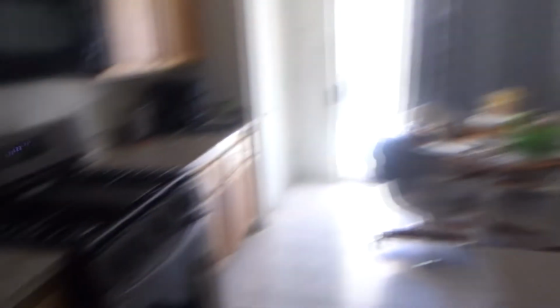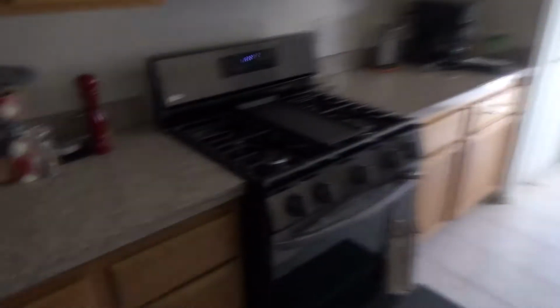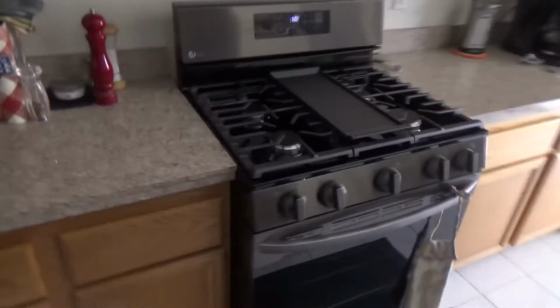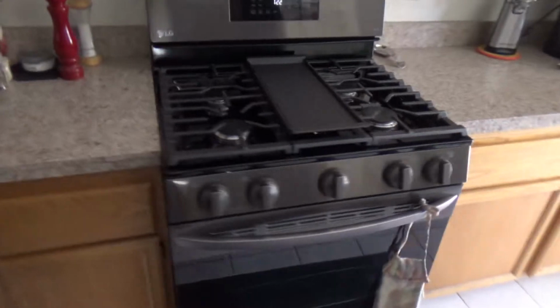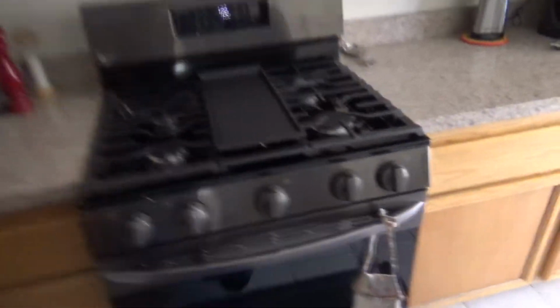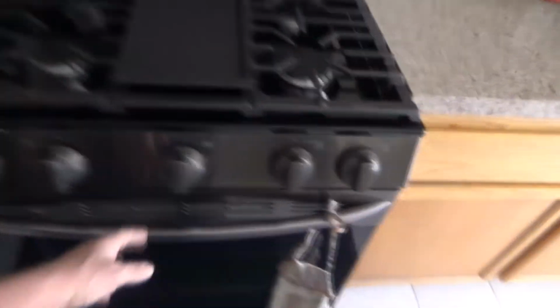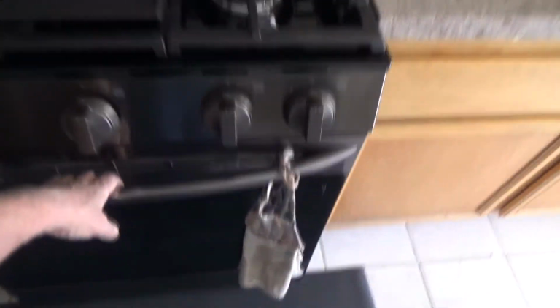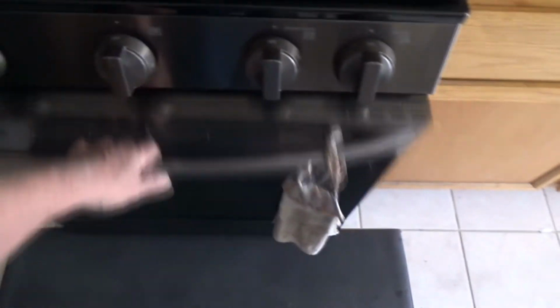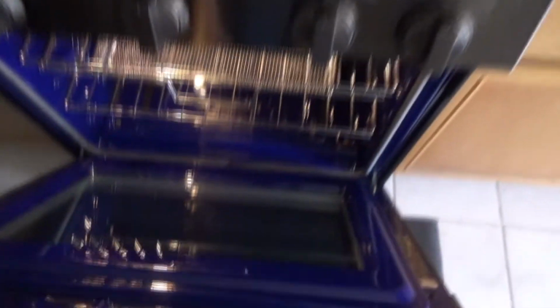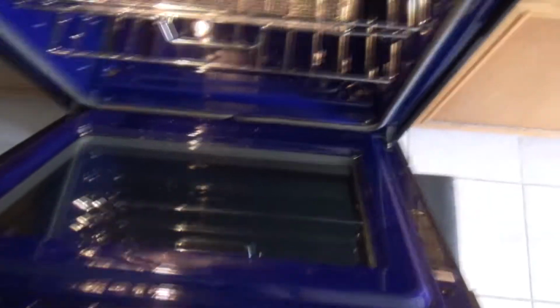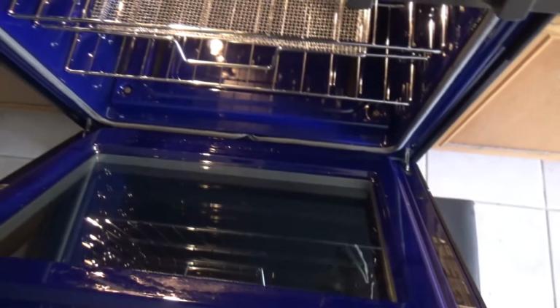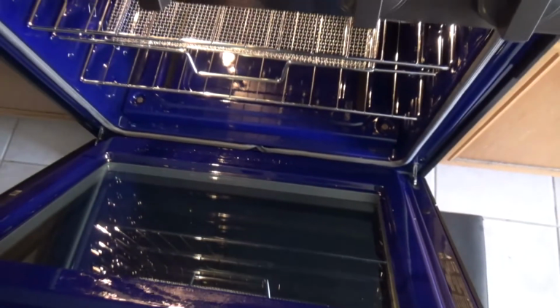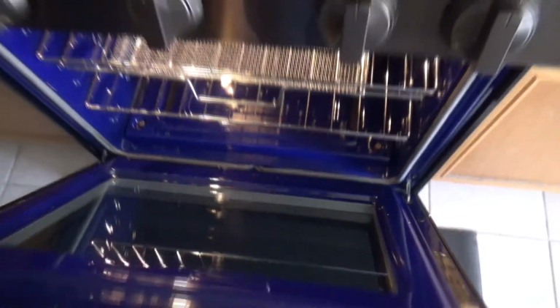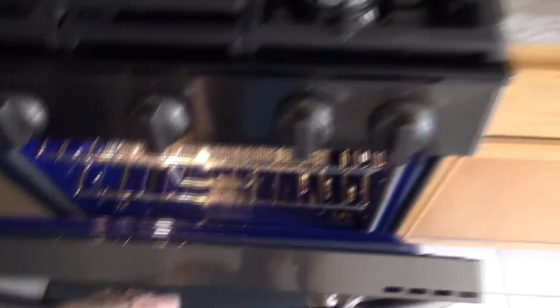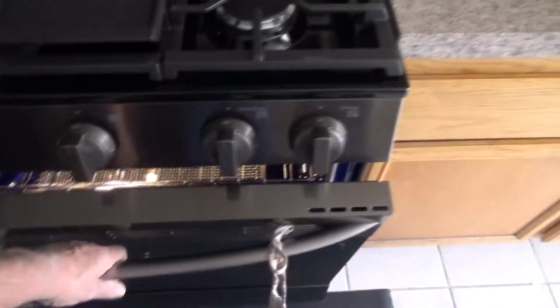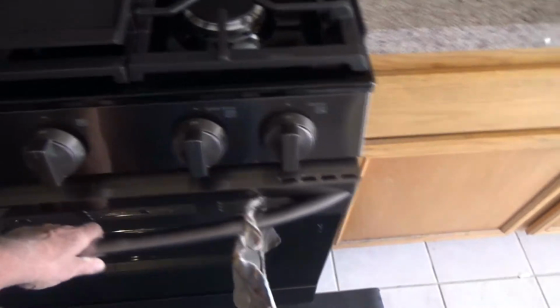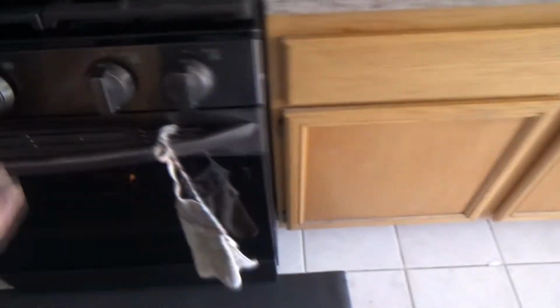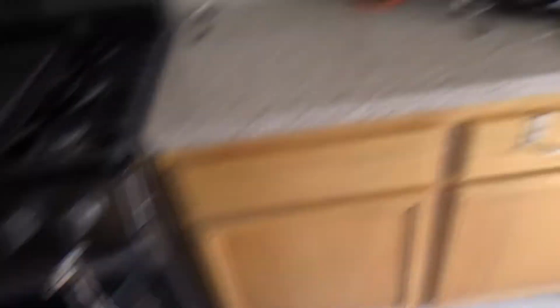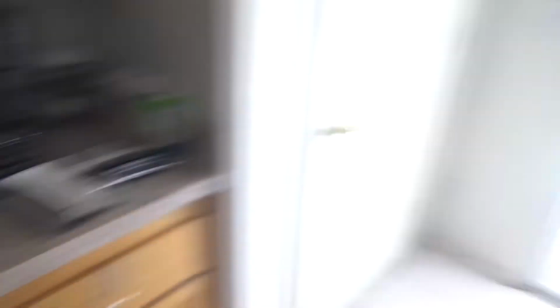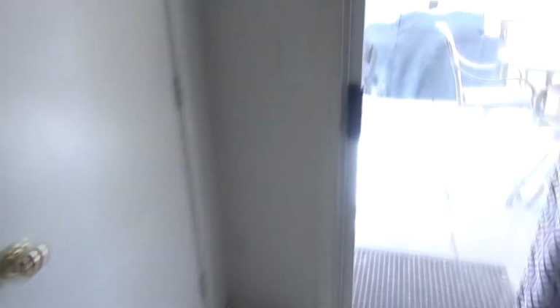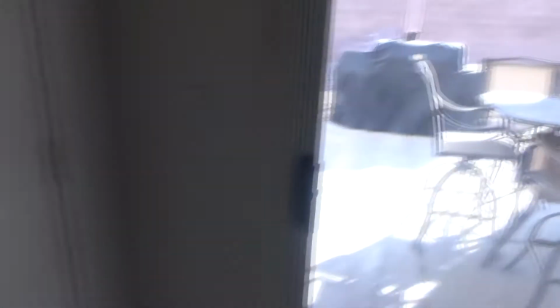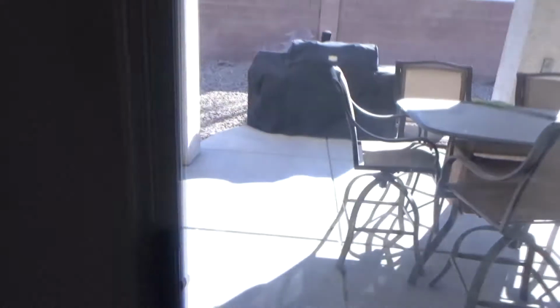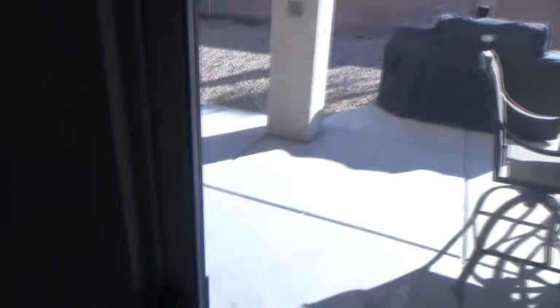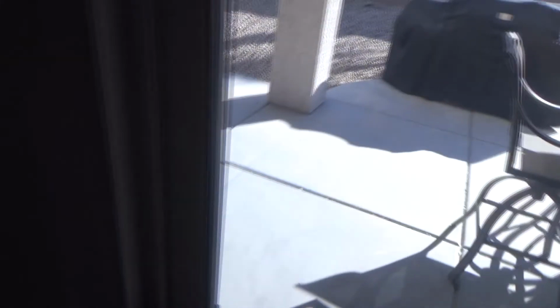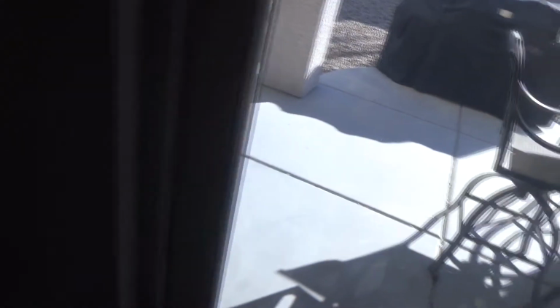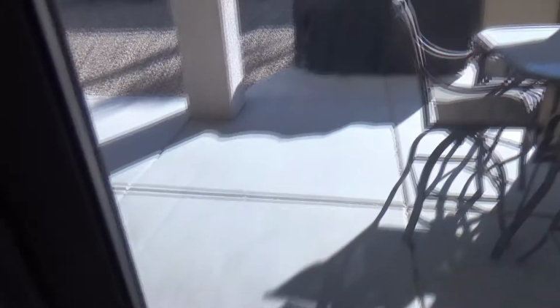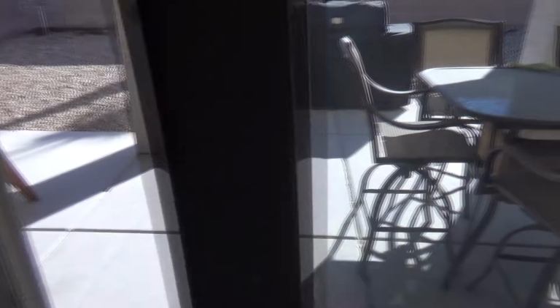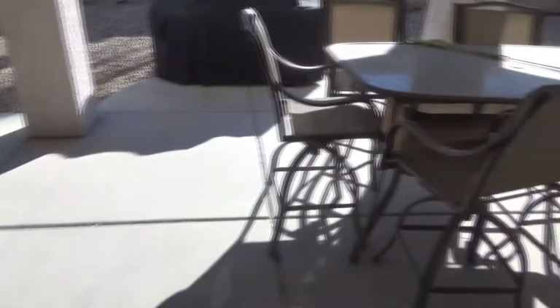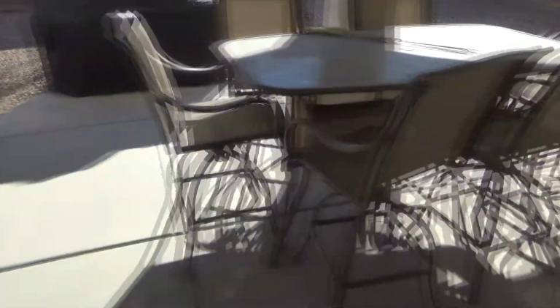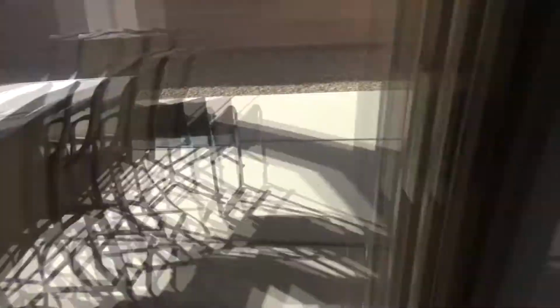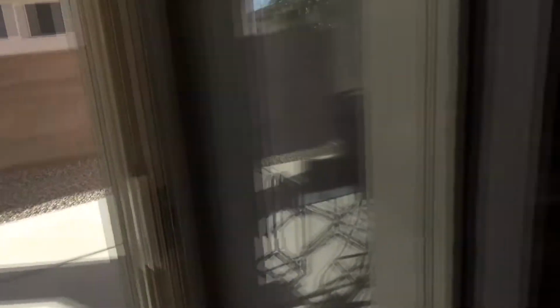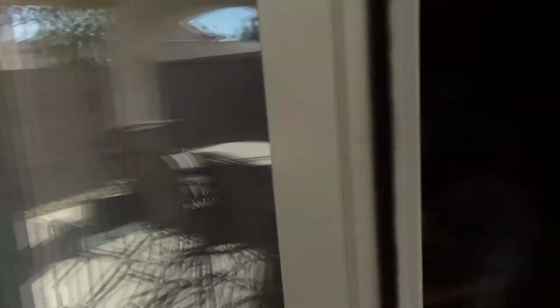New stove — it's got a blue inside, check that out. It's got a built-in air fryer. Me and chicken wings are going to become closely acquainted from now on.